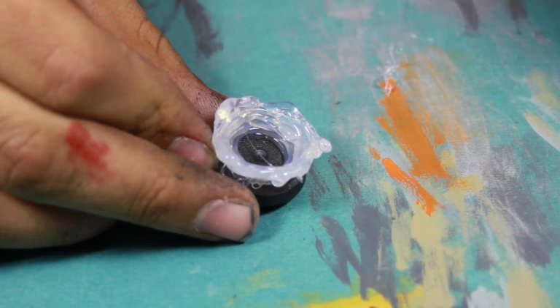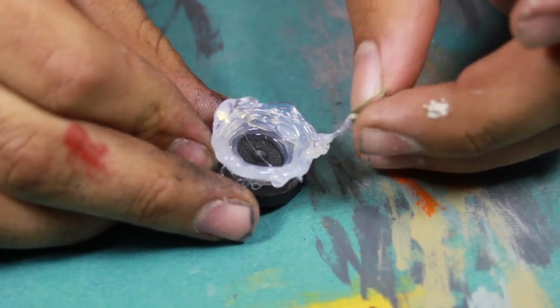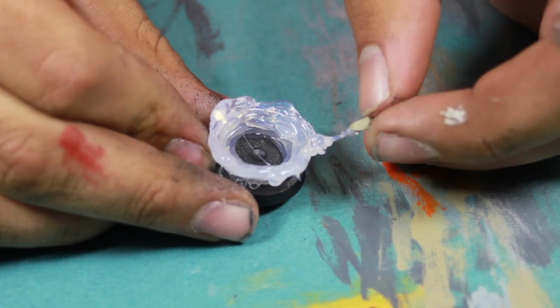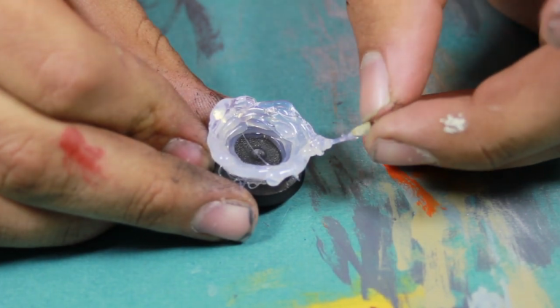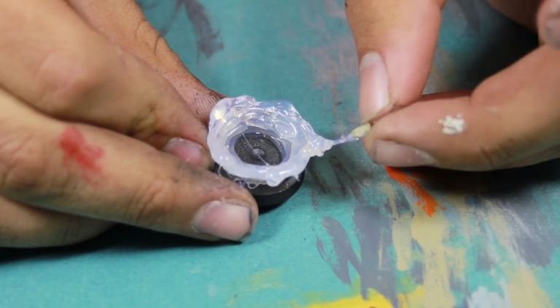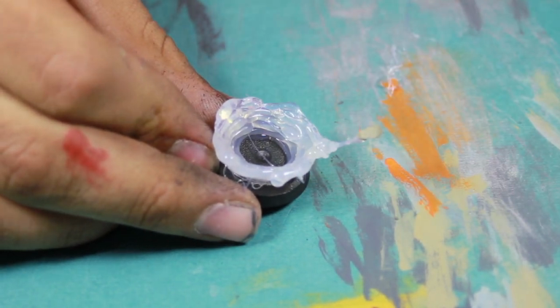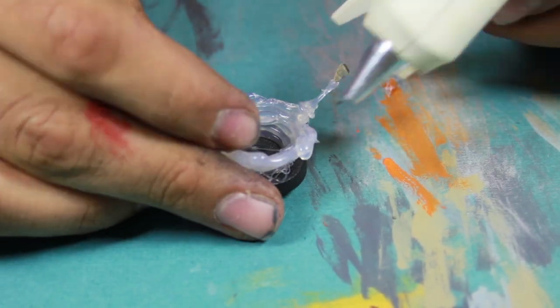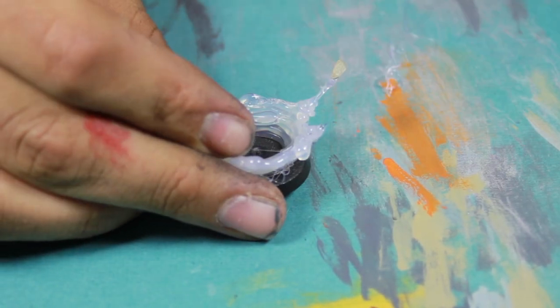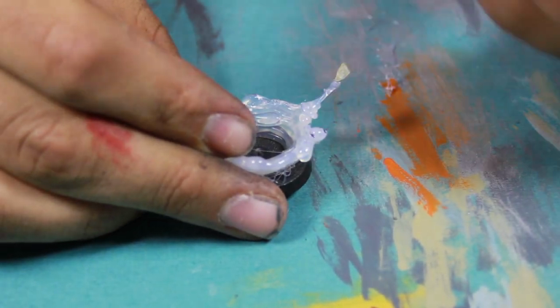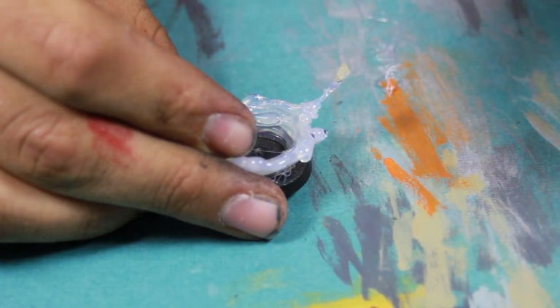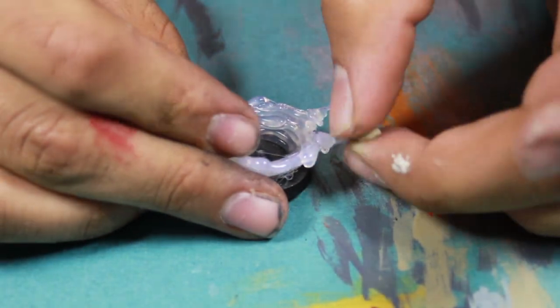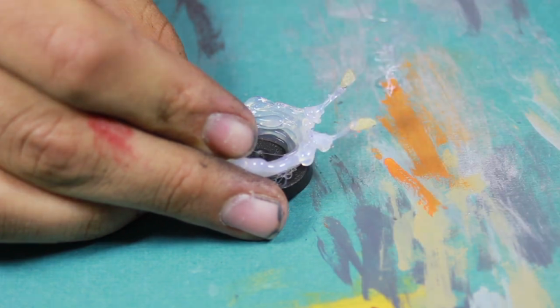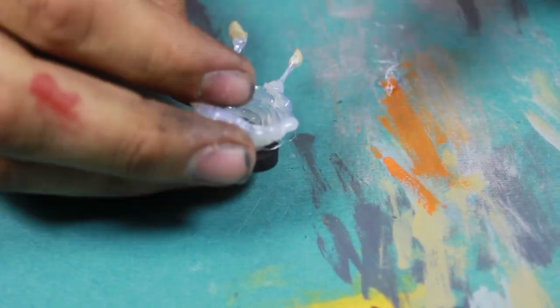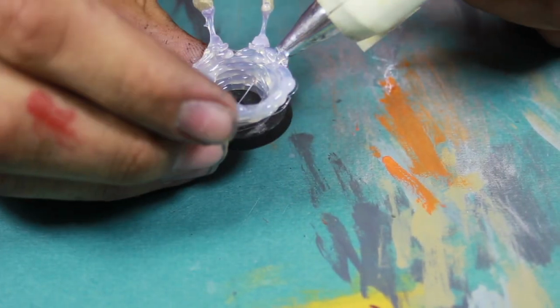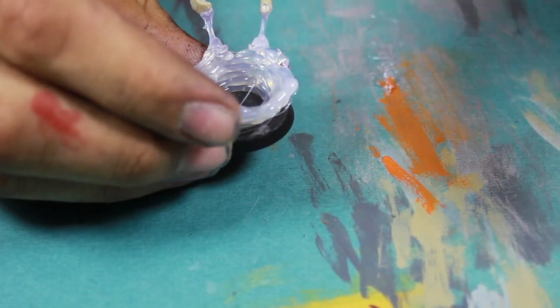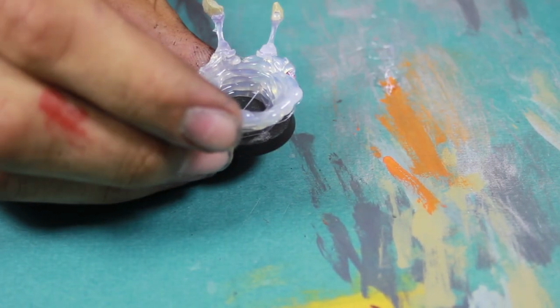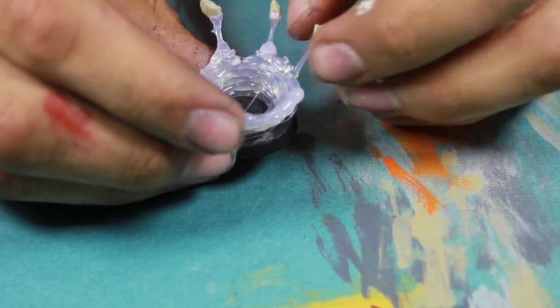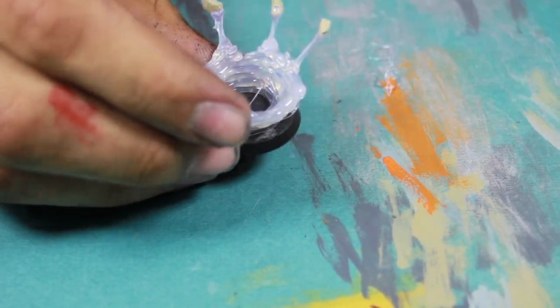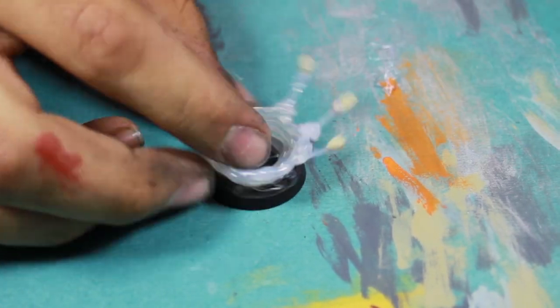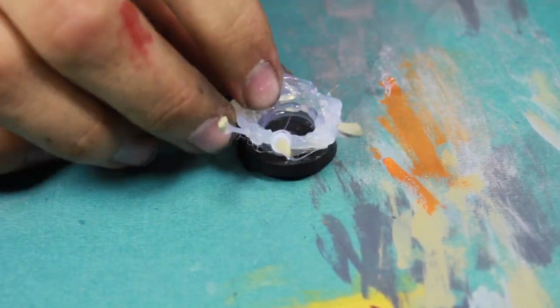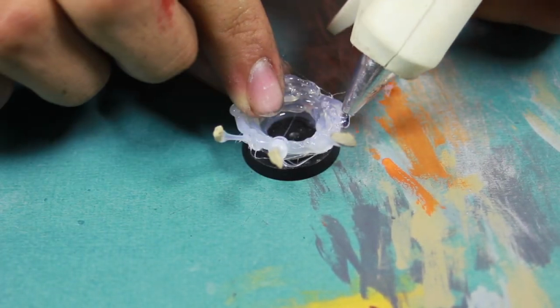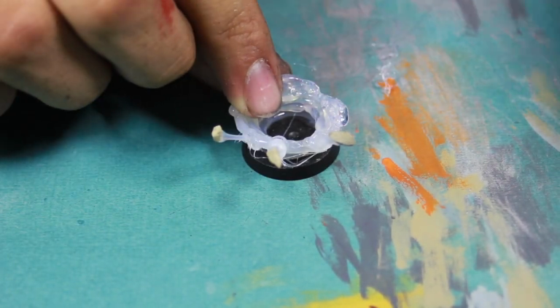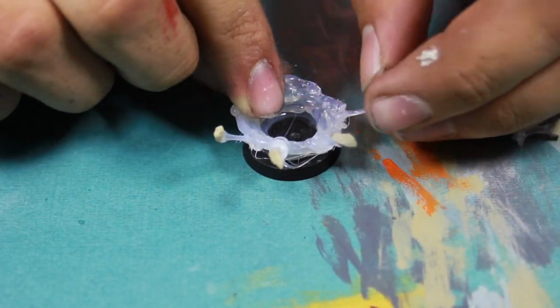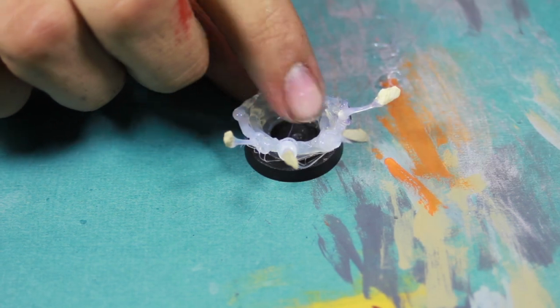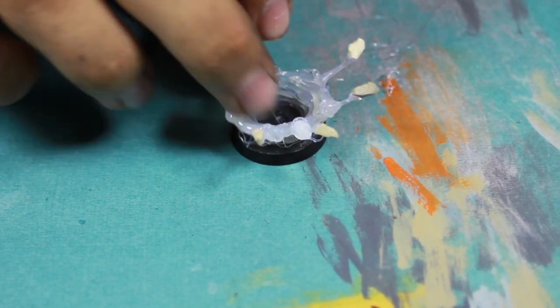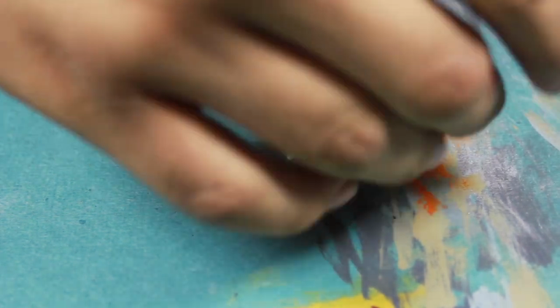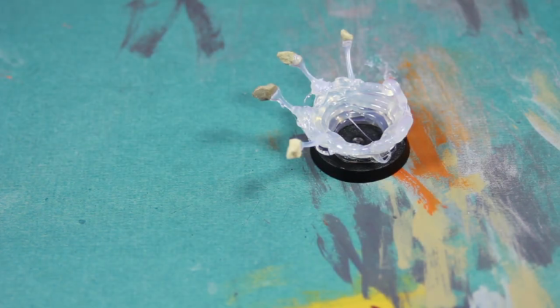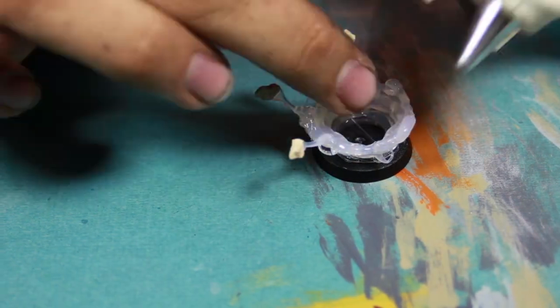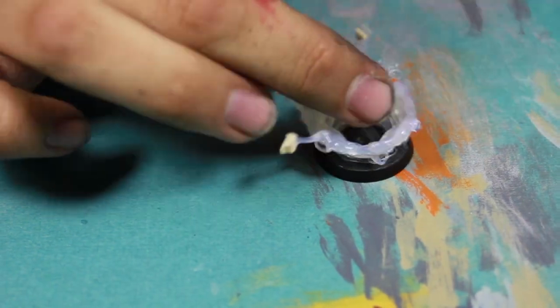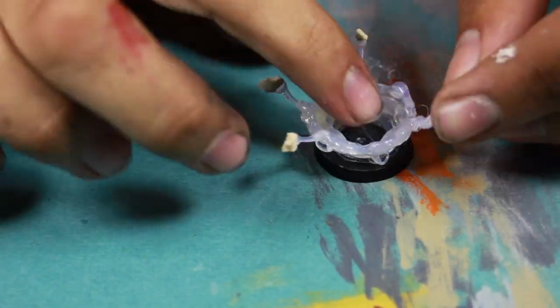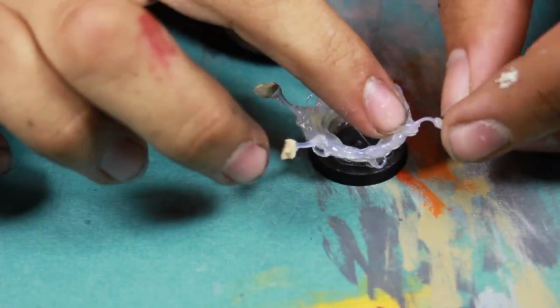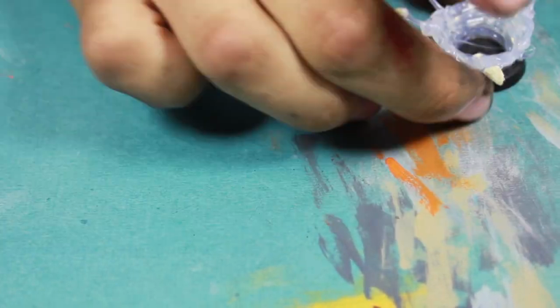Once you have the basic shape that you want, you can add more hot glue and then once you have that done, you can then start applying your shrapnel. You can just put down a dot of hot melt glue and then apply the shrapnel.